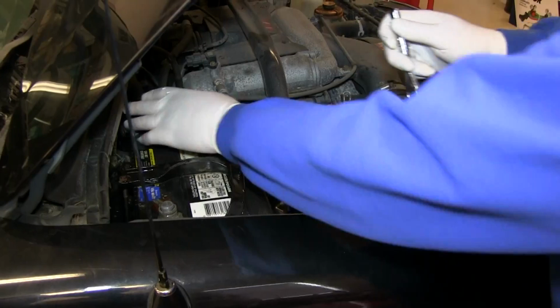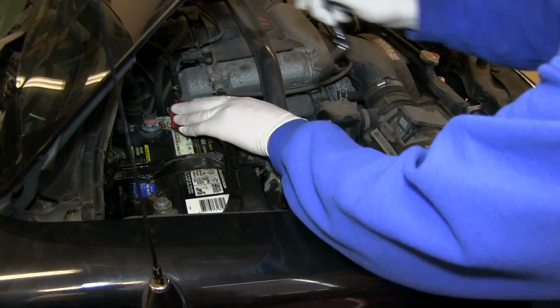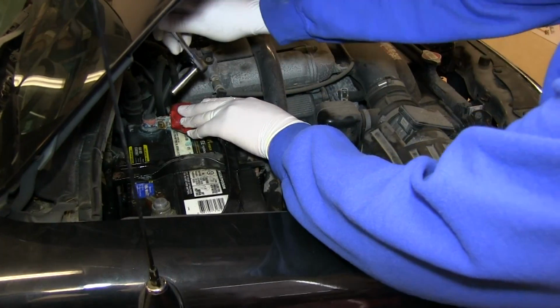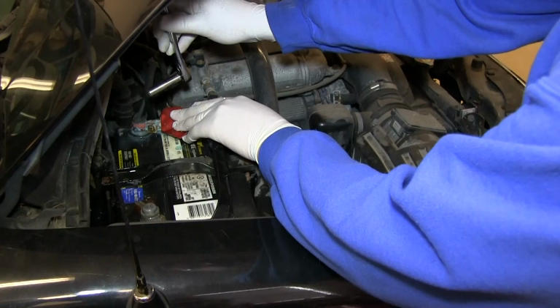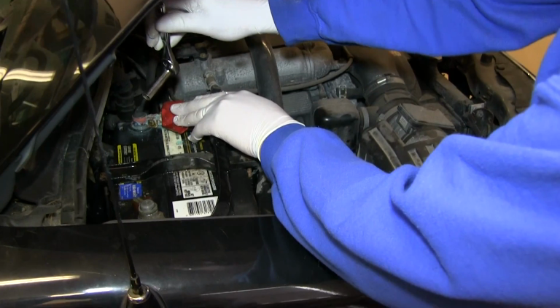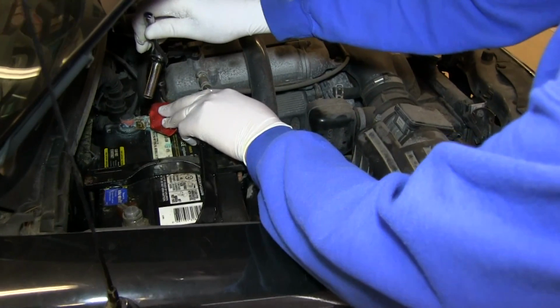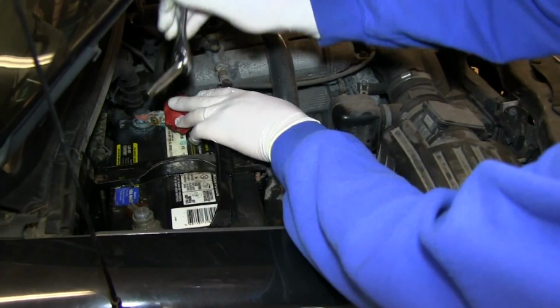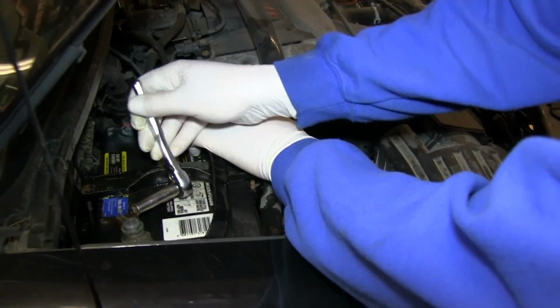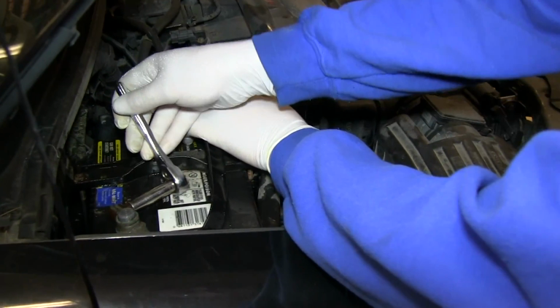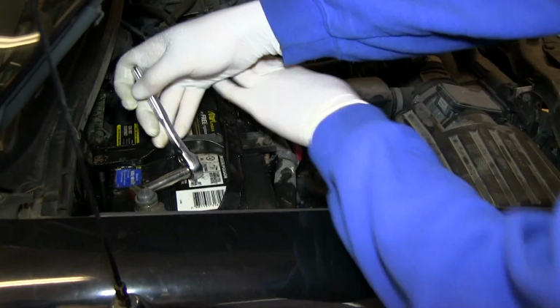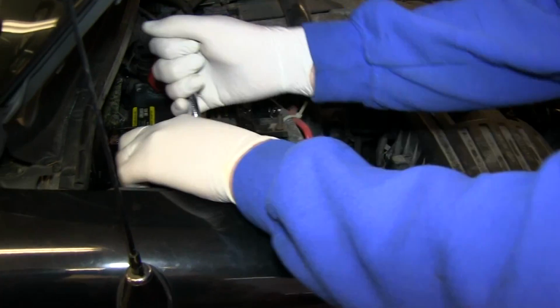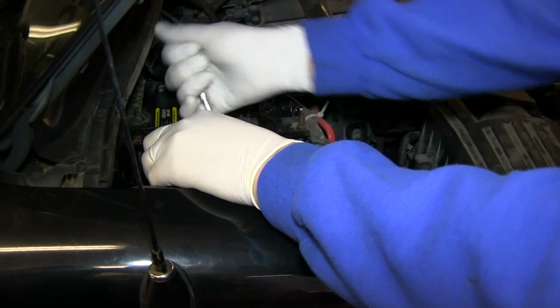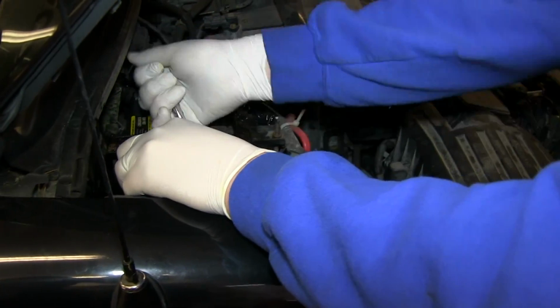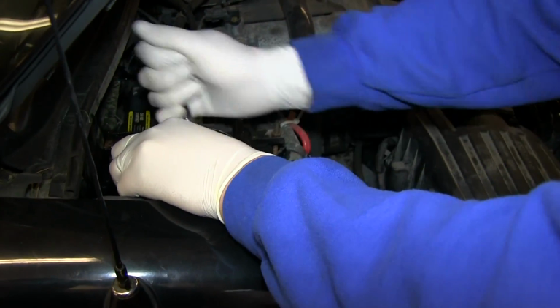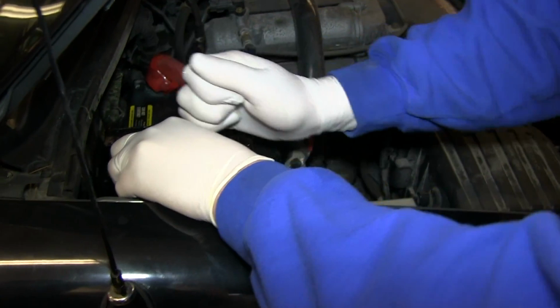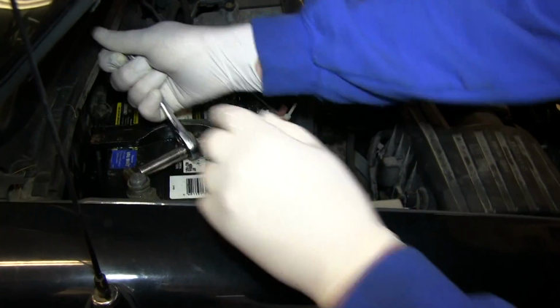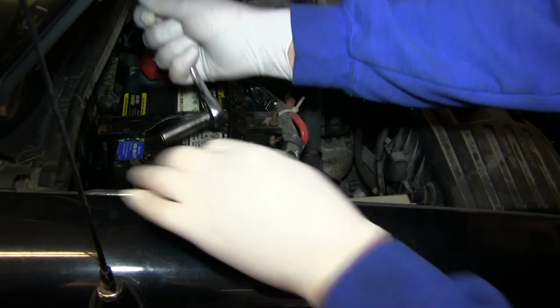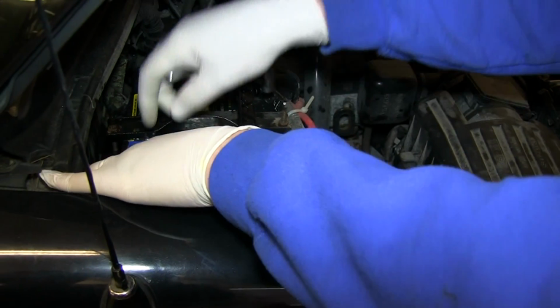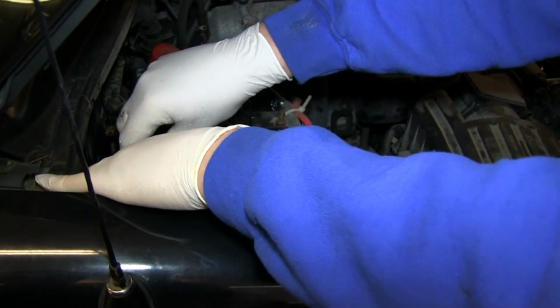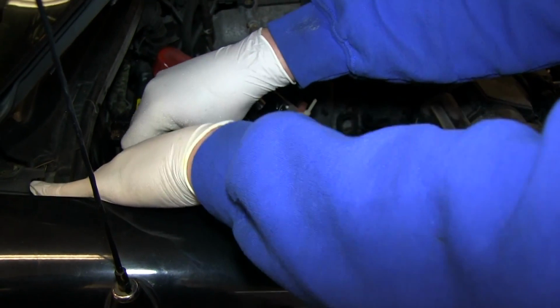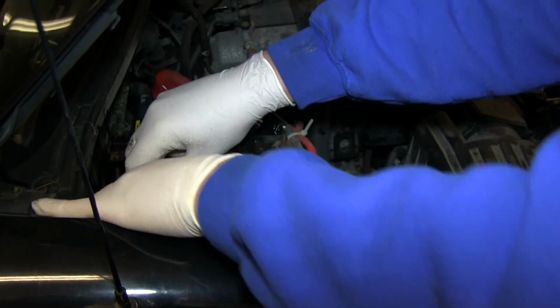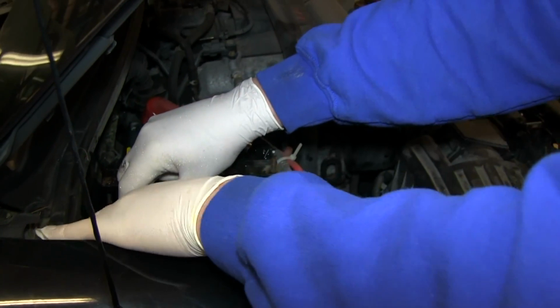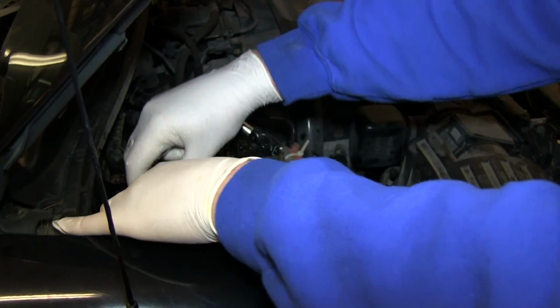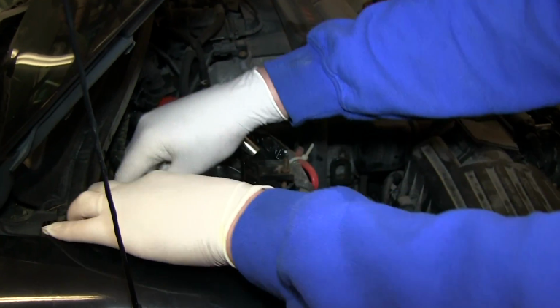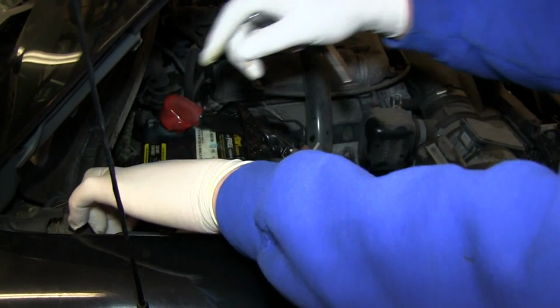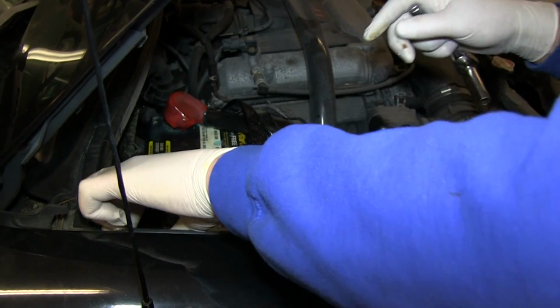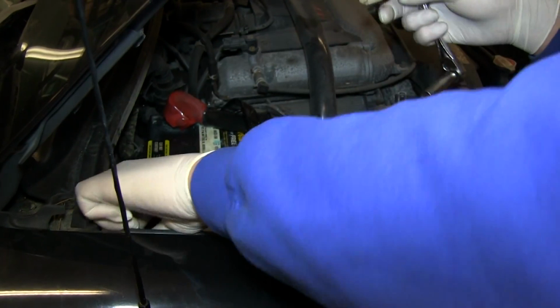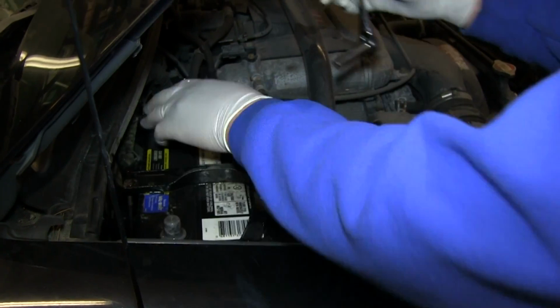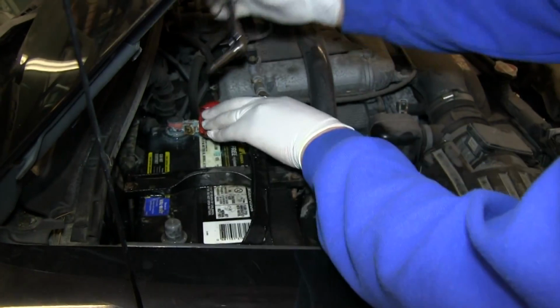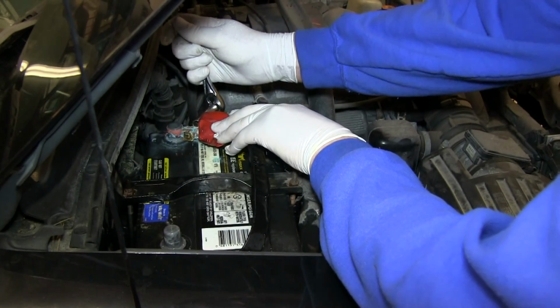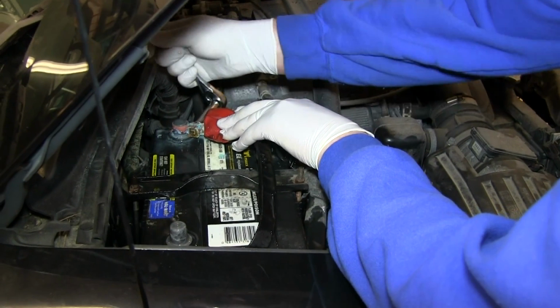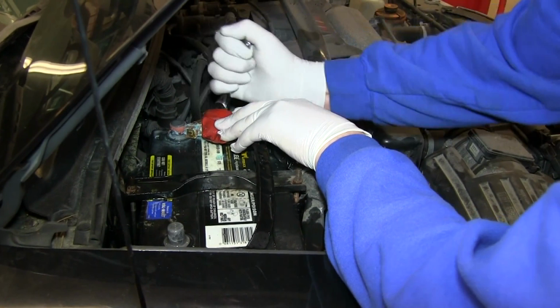All right, so we've got everything cleaned up here. For the most part, I'm going to go ahead and remove the terminals. On this battery, it just so happens to be a 10 millimeter, which is pretty standard. Always want to do the negative side first and then the positive side.